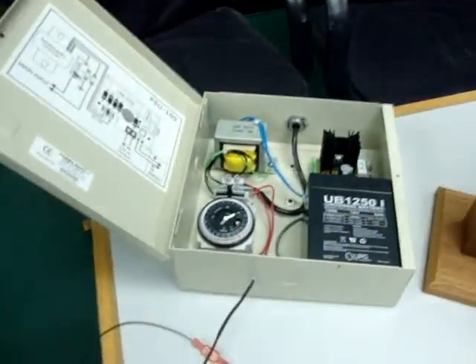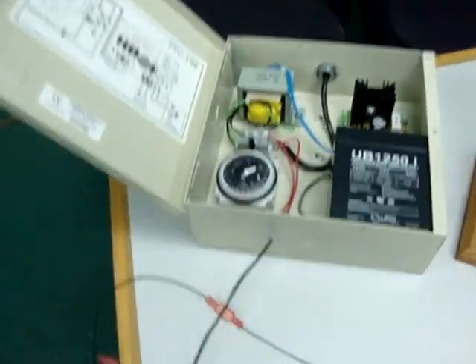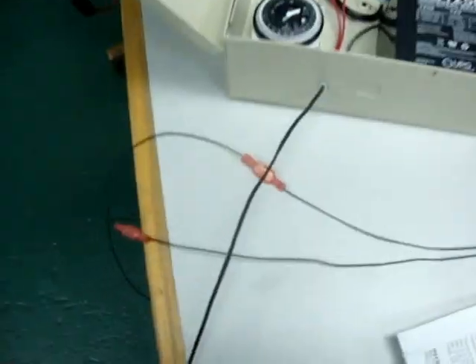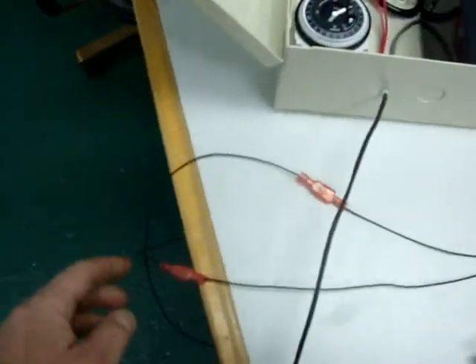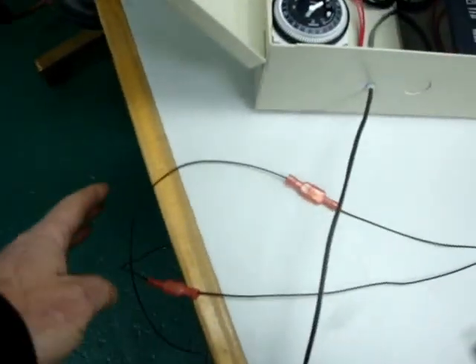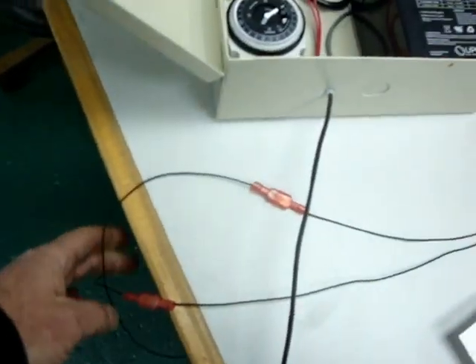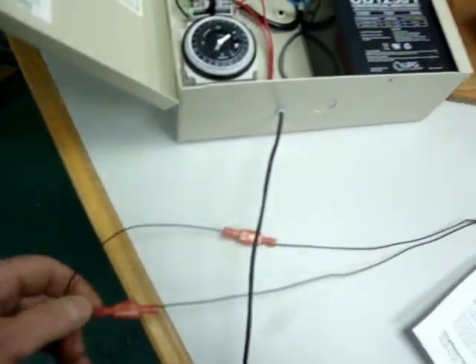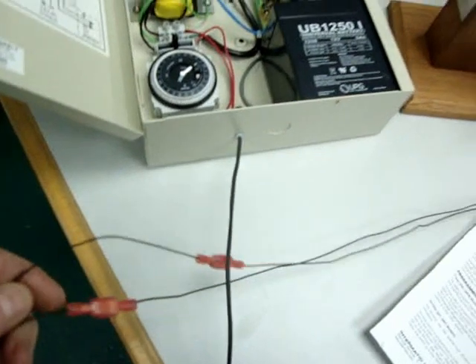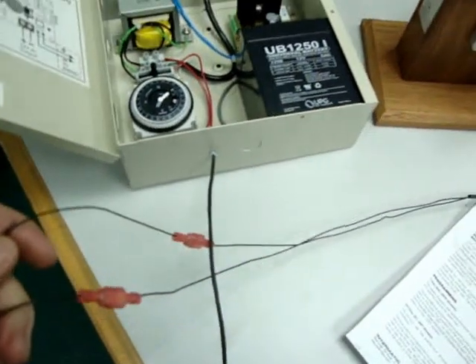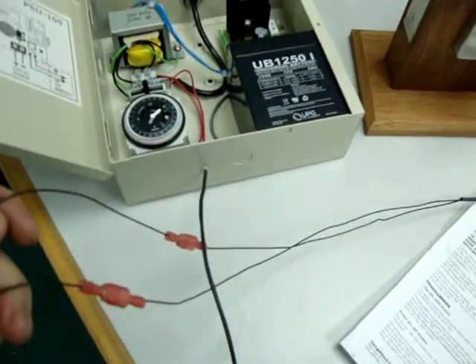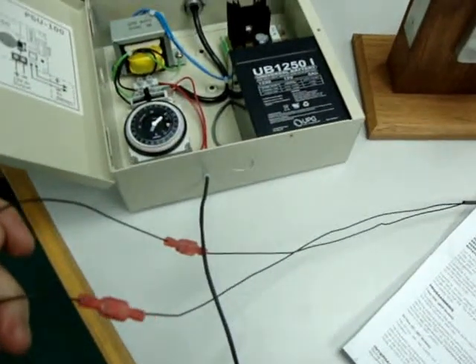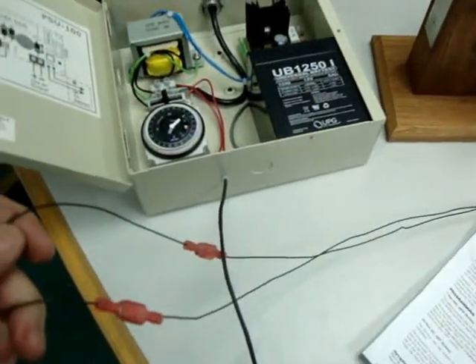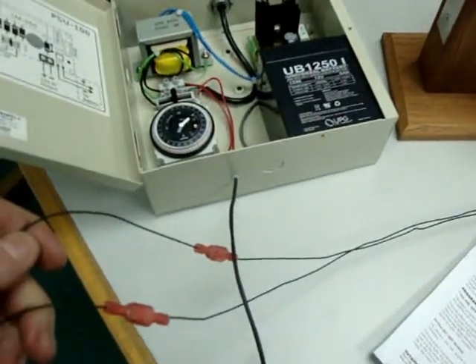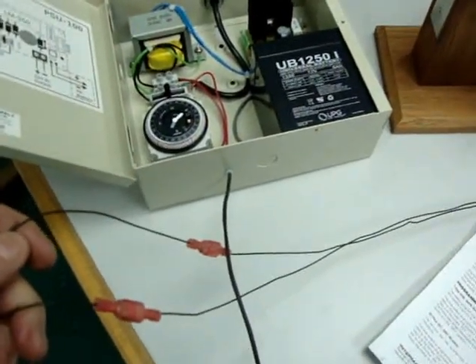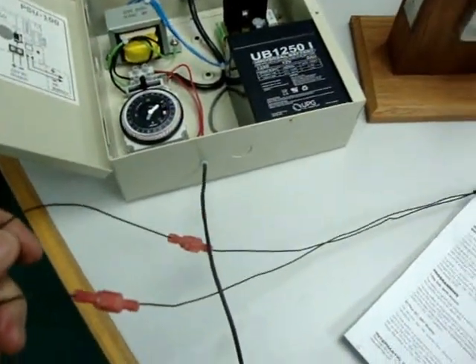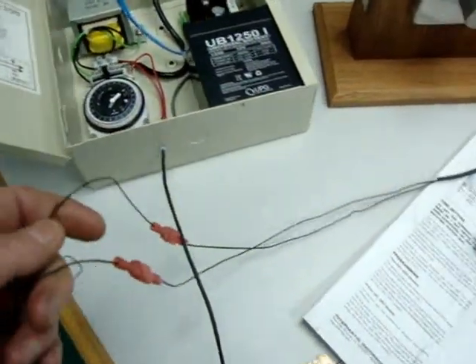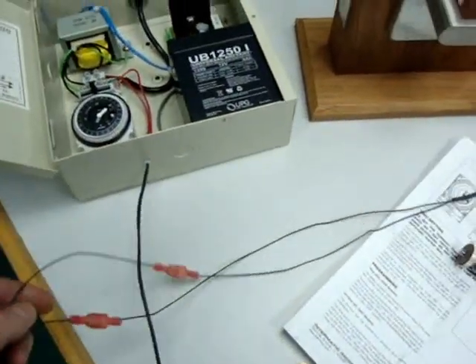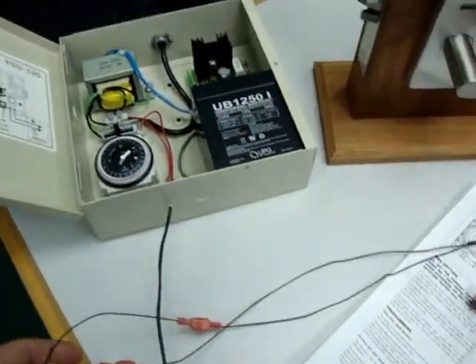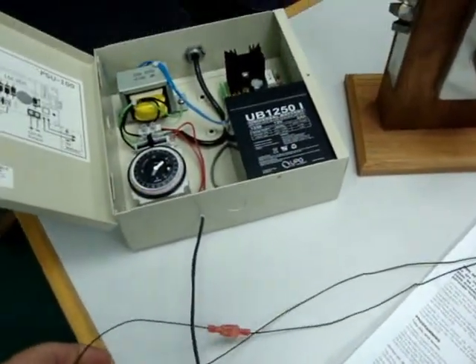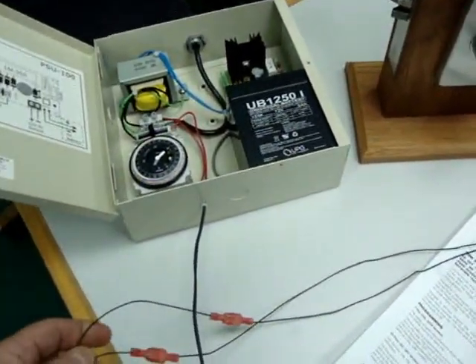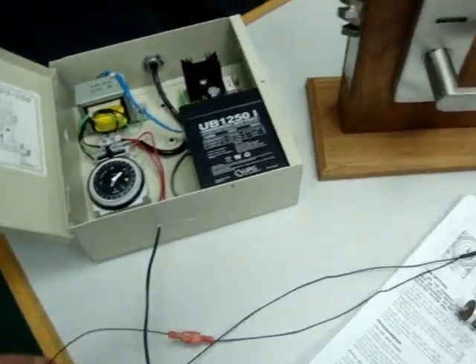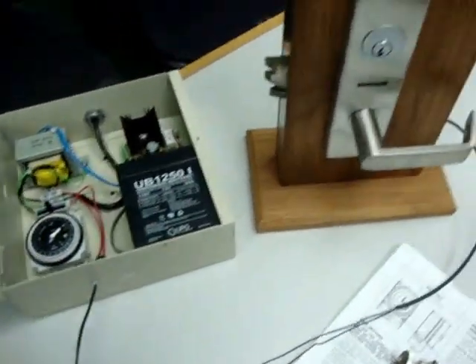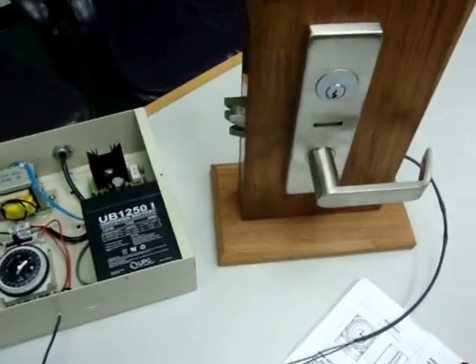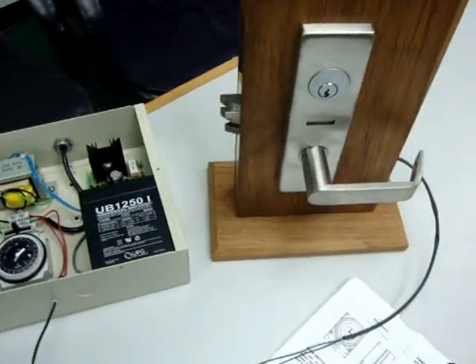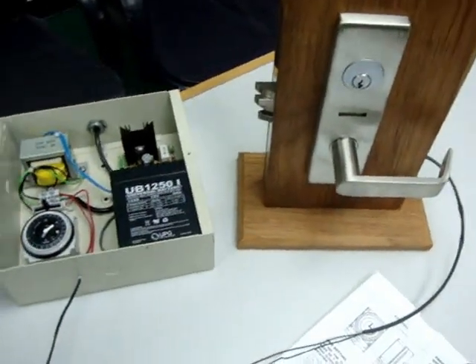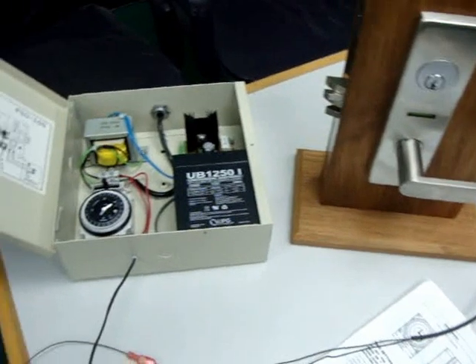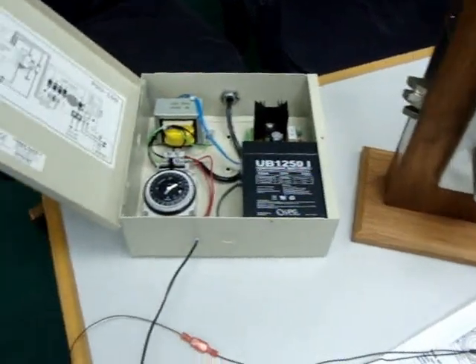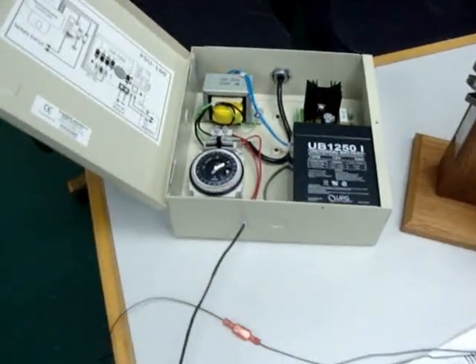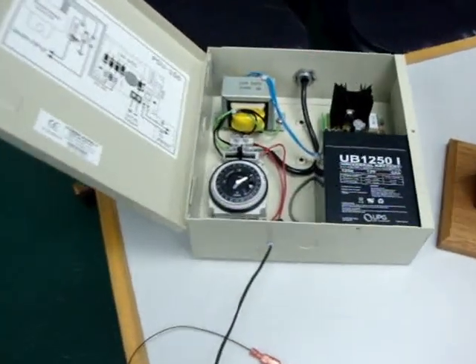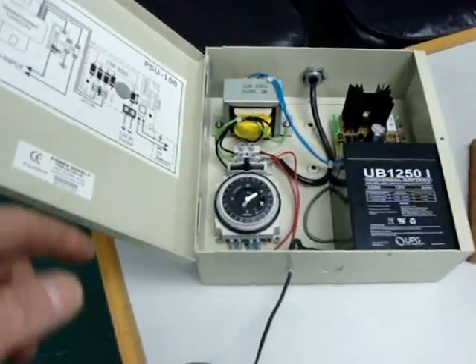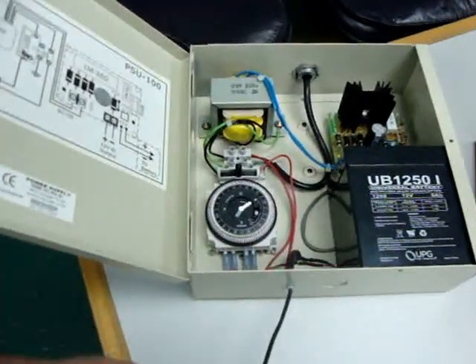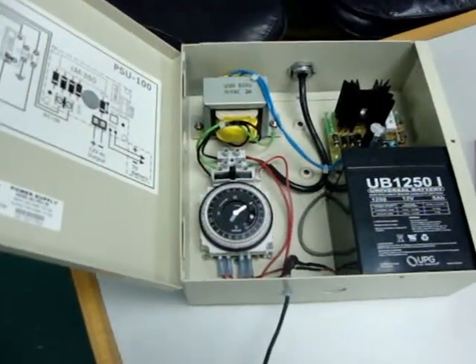Plug in the two little connectors to connect the power supply to the mortise. Set the timer.